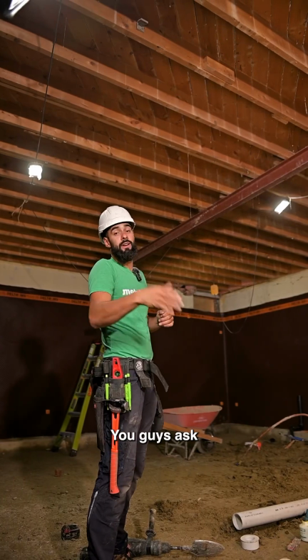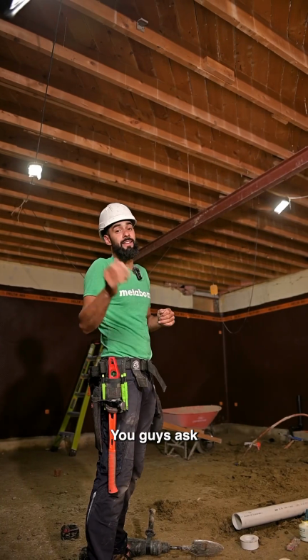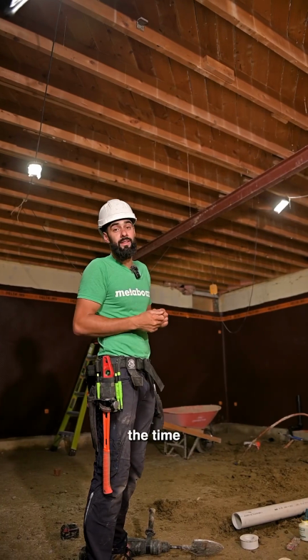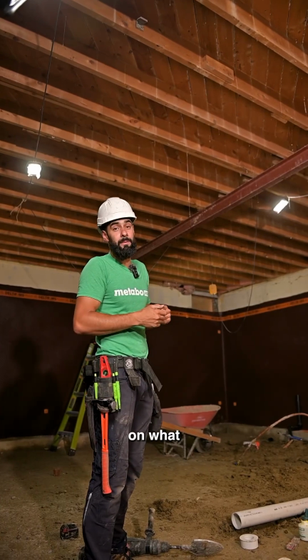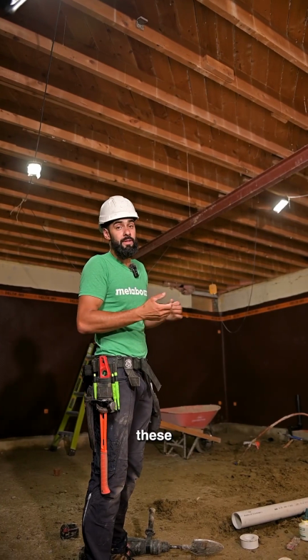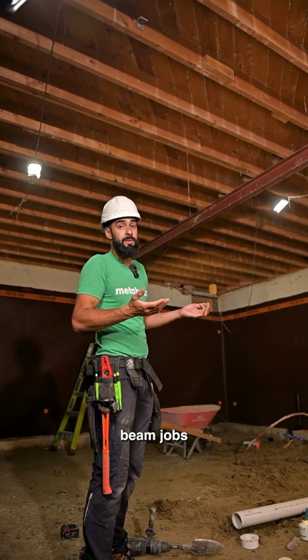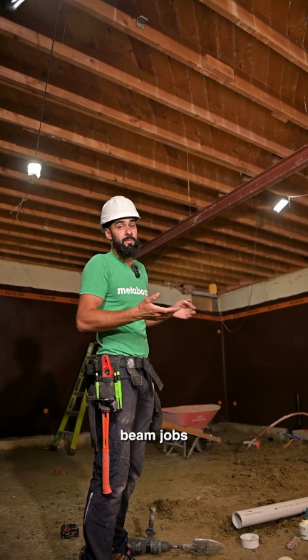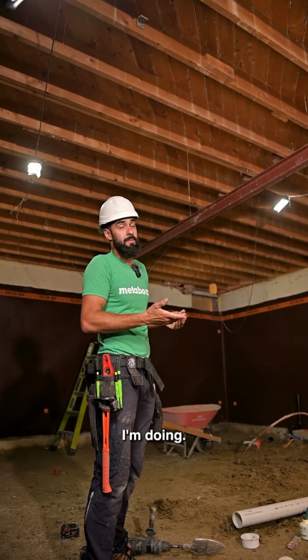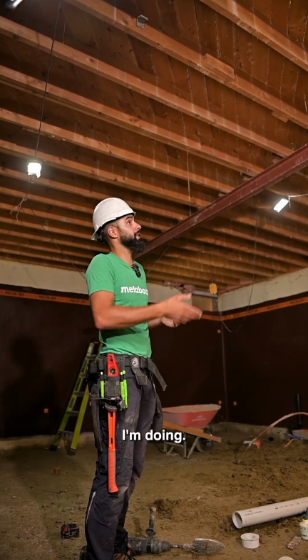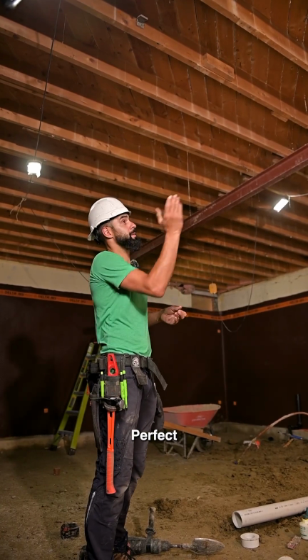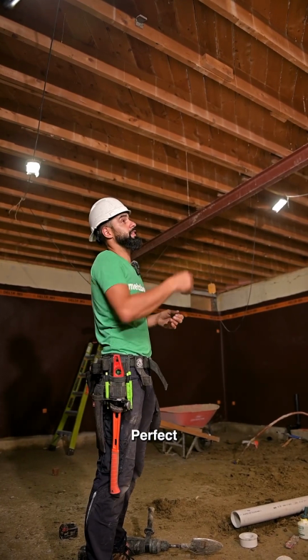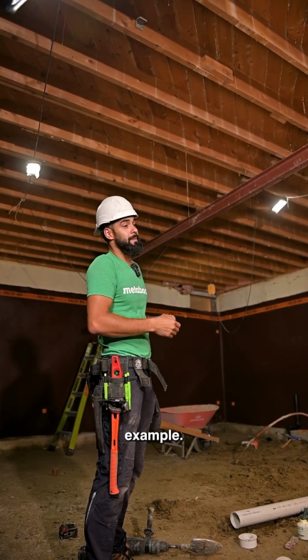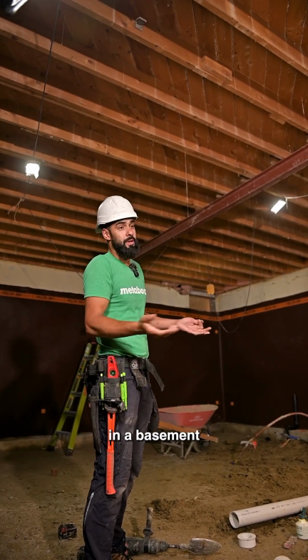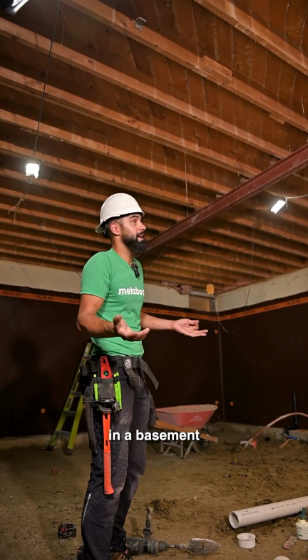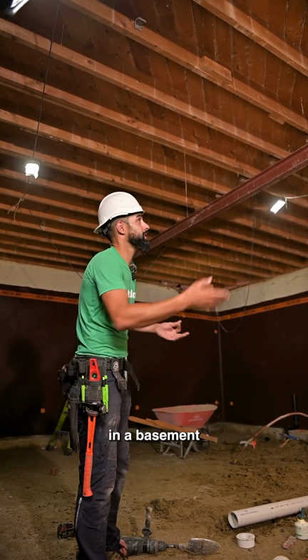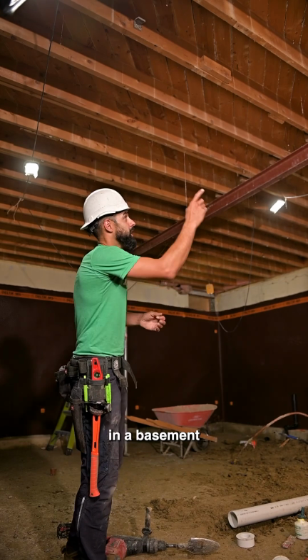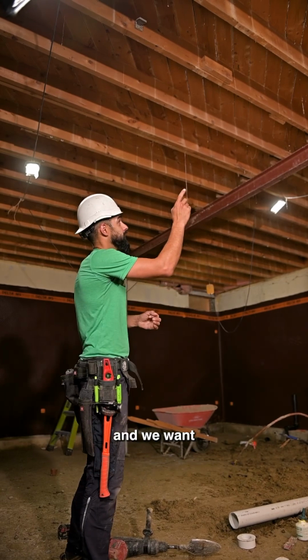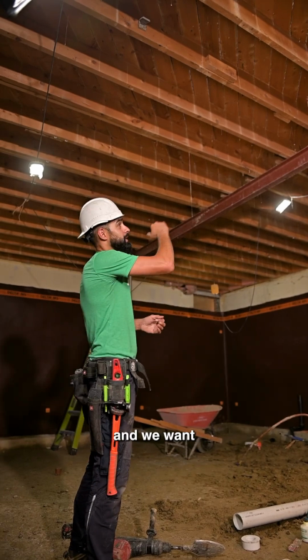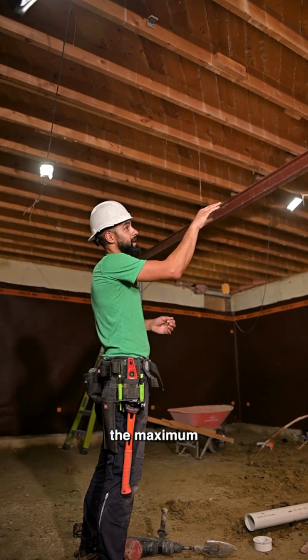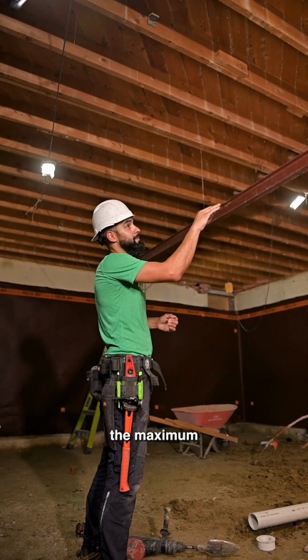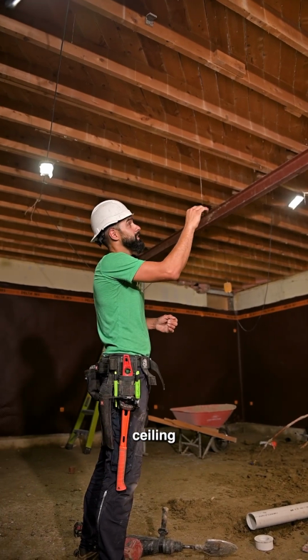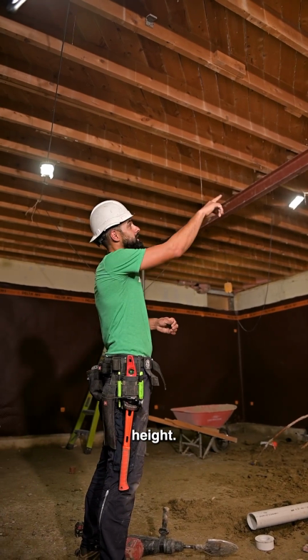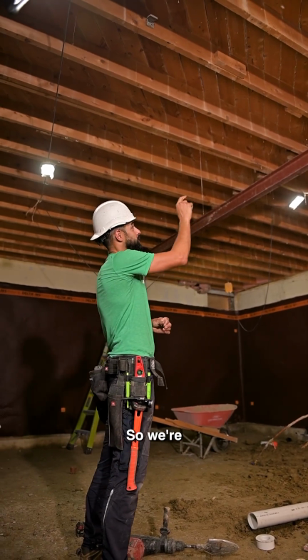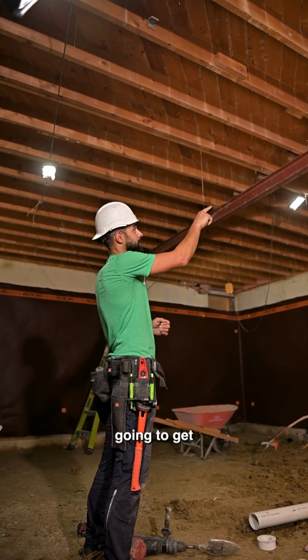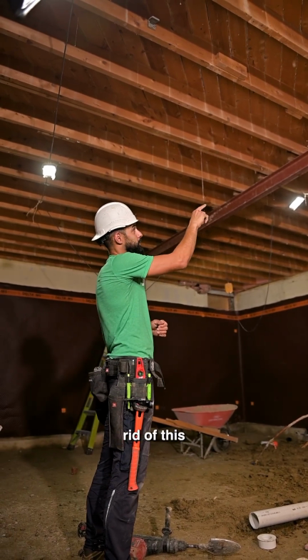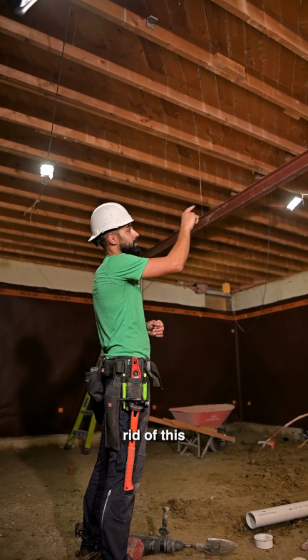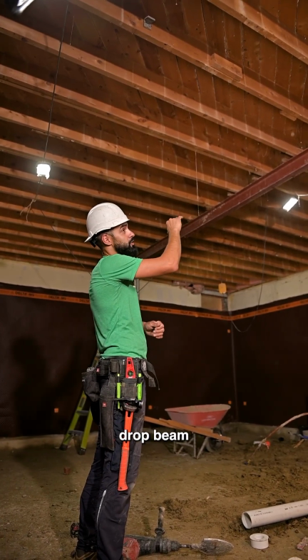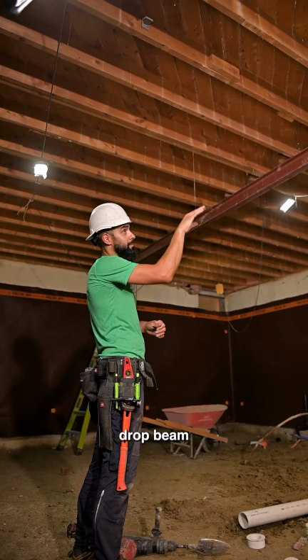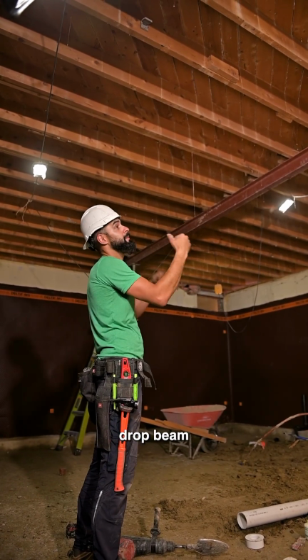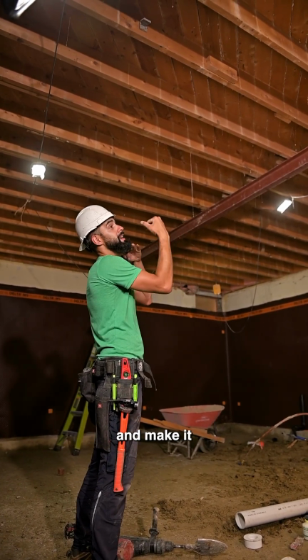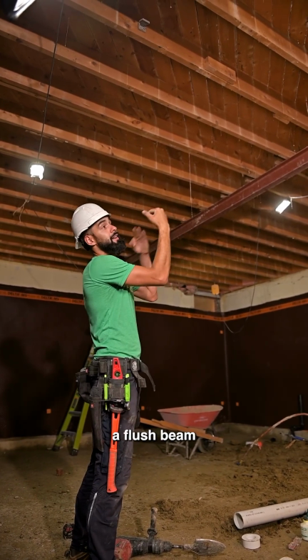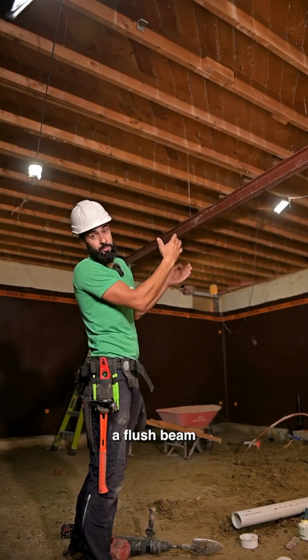You guys ask me all the time what these beam jobs are that I'm doing. Perfect example - we're in a basement and we want the maximum ceiling height, so we're going to get rid of this drop beam and make it a flush beam.